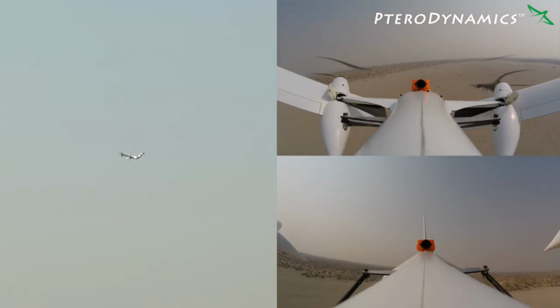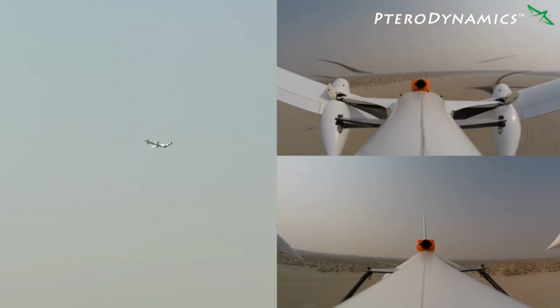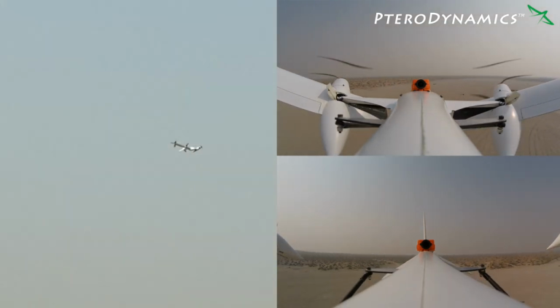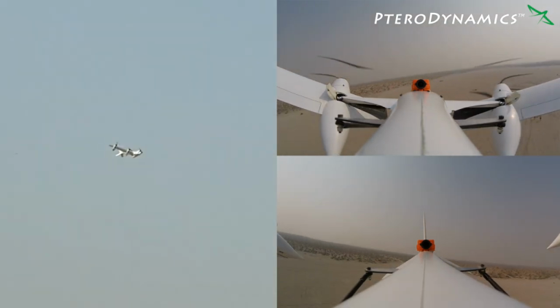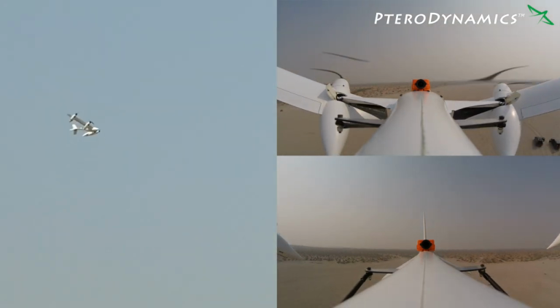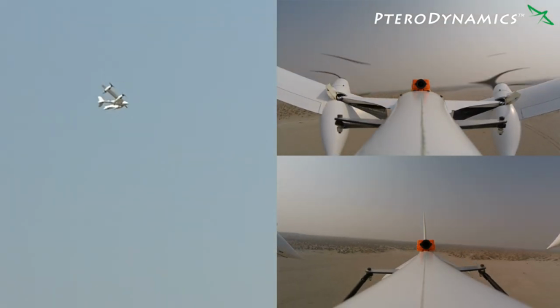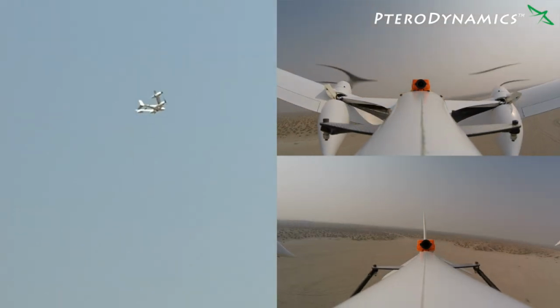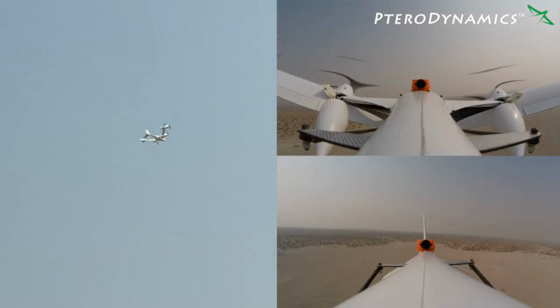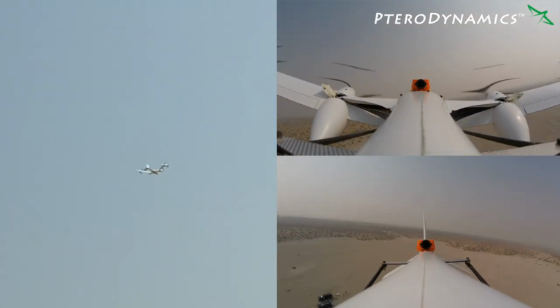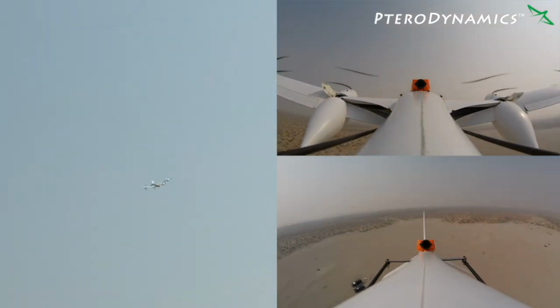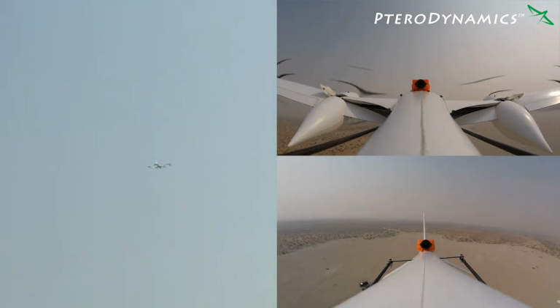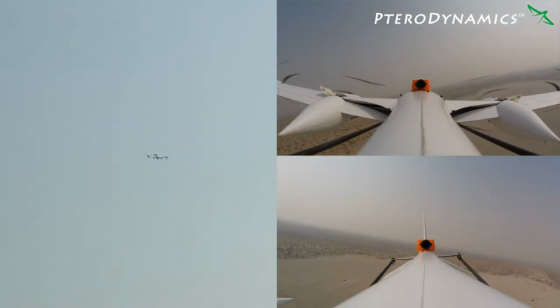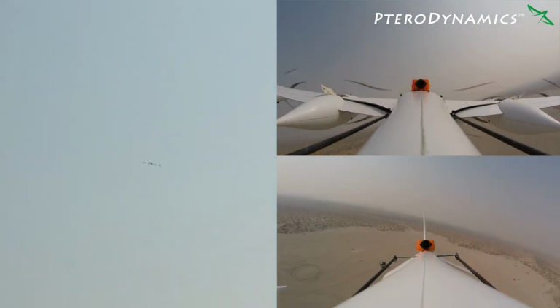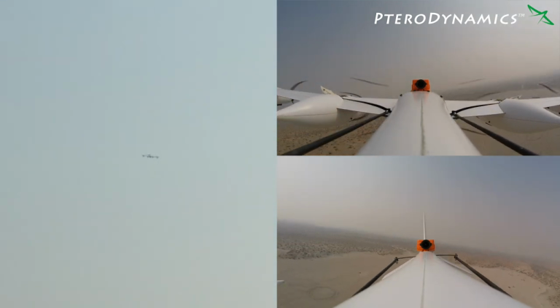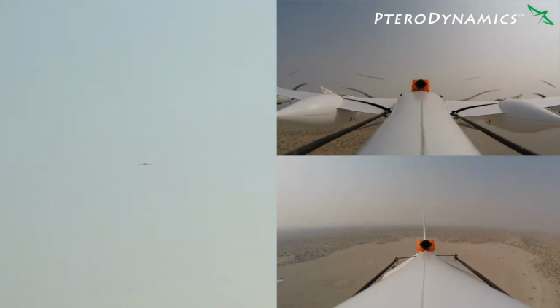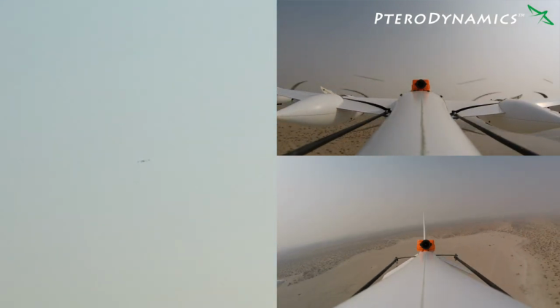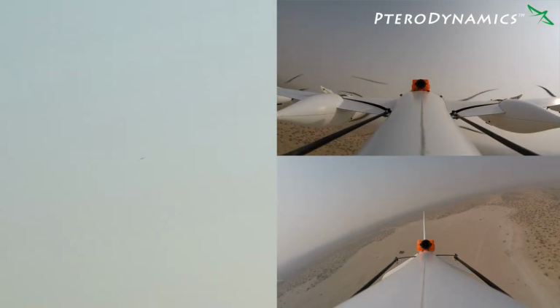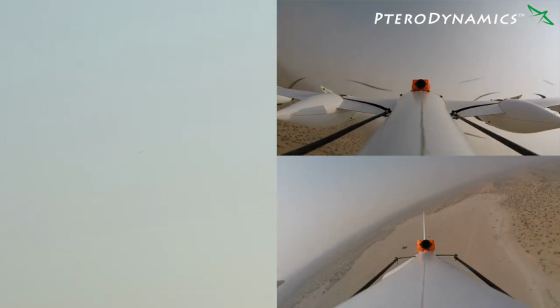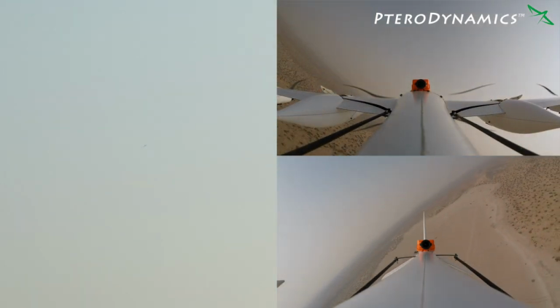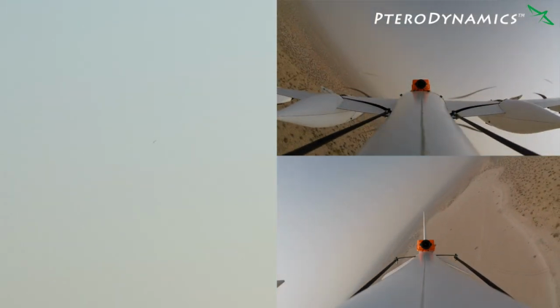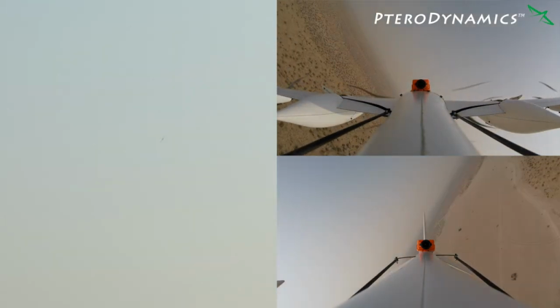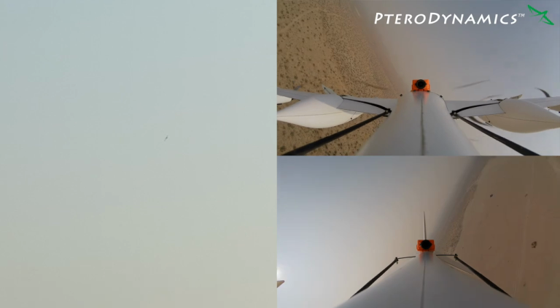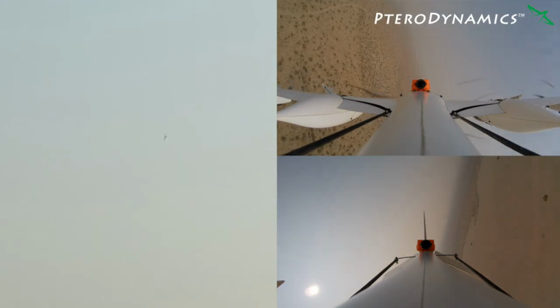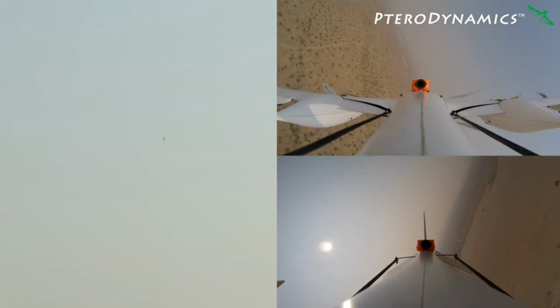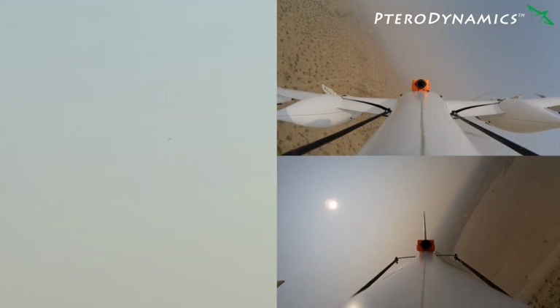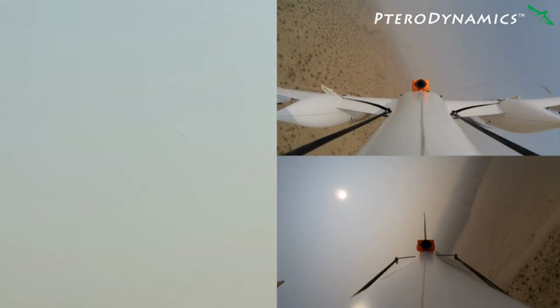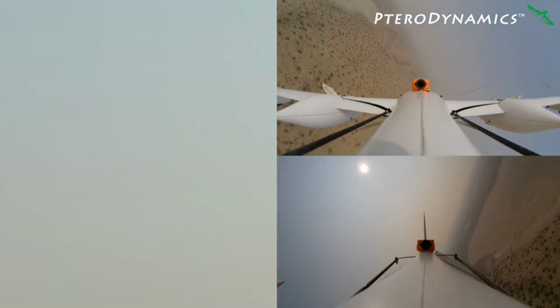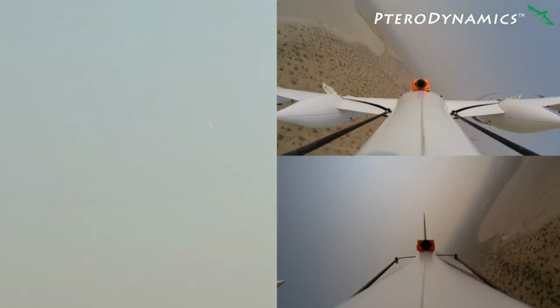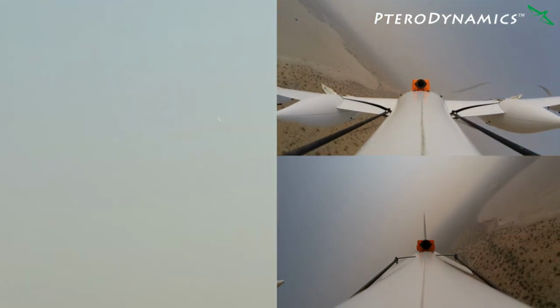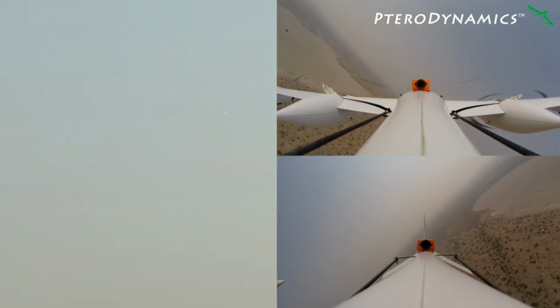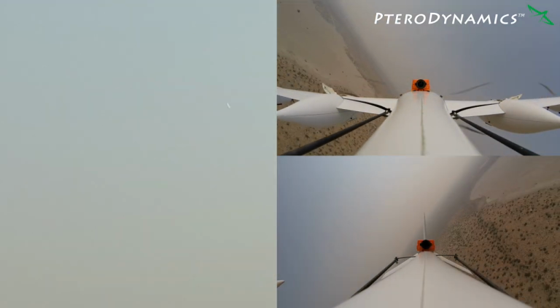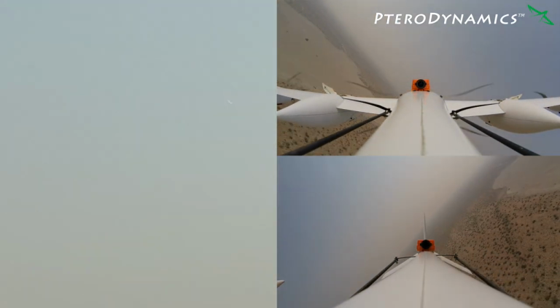The inbound transition can be just as fast, minimizing the time the aircraft spends in the less efficient VTOL mode. Both outbound and inbound transitions are benign, permitting complete control authority of the aircraft, which can even be flown for prolonged periods in any stage of transition.